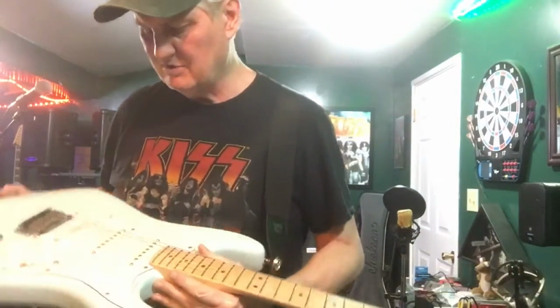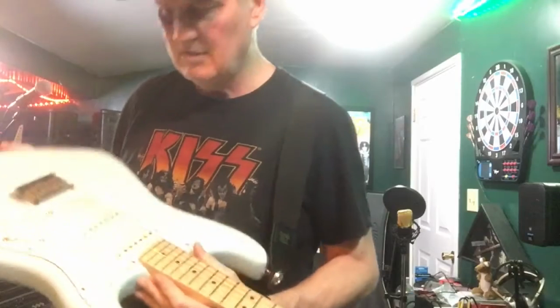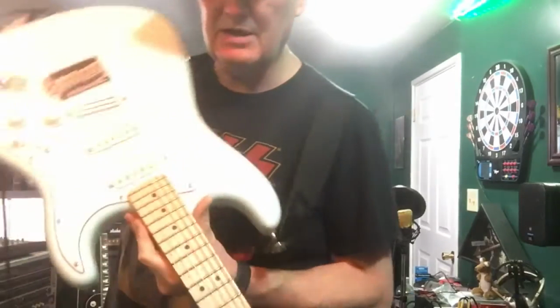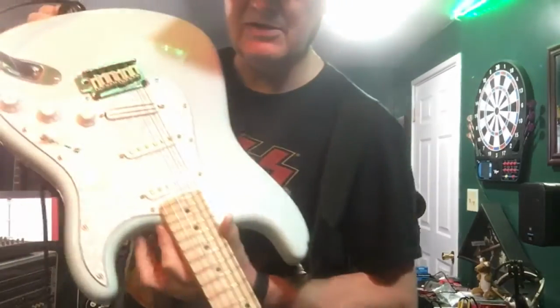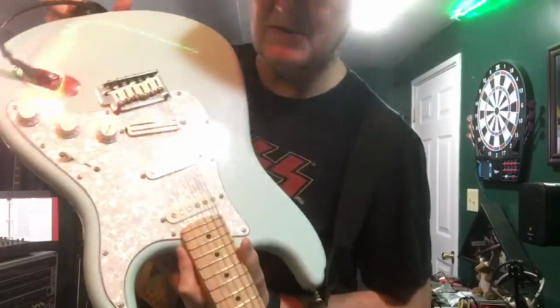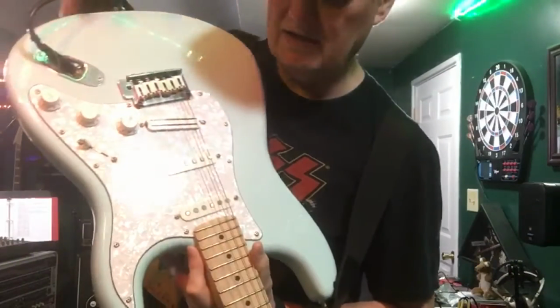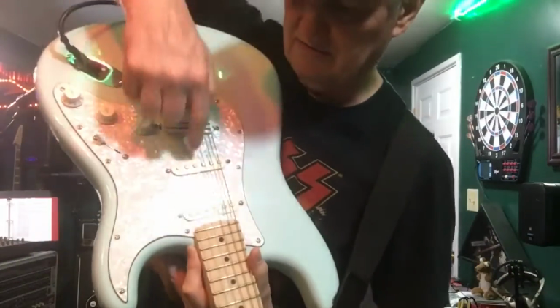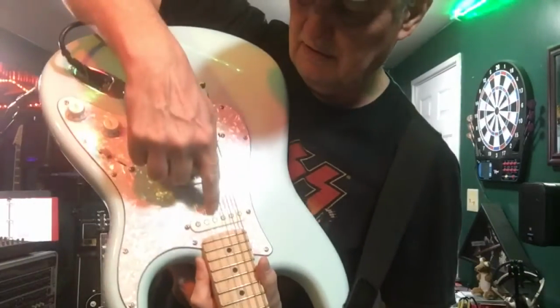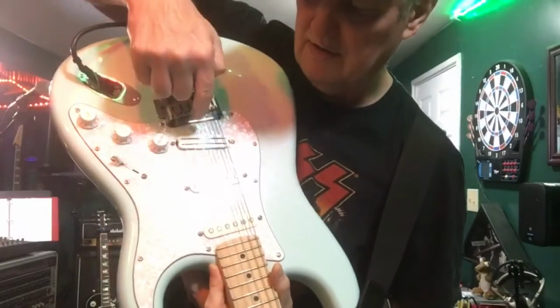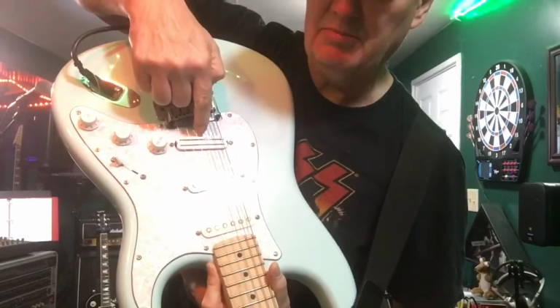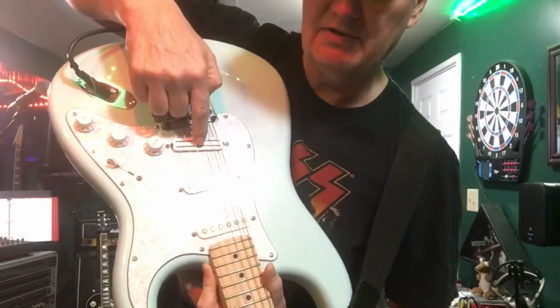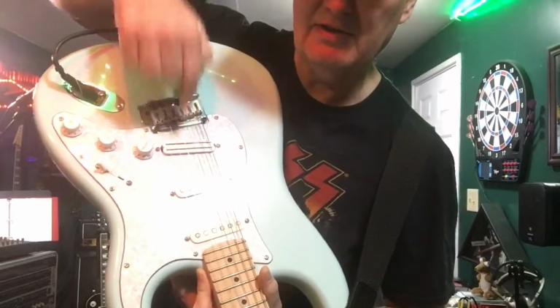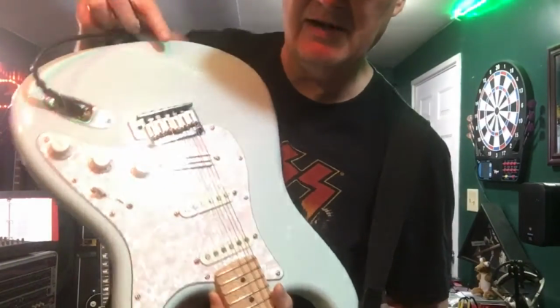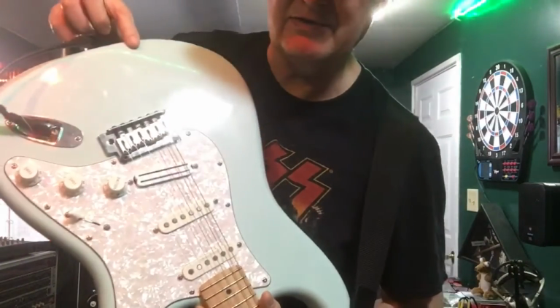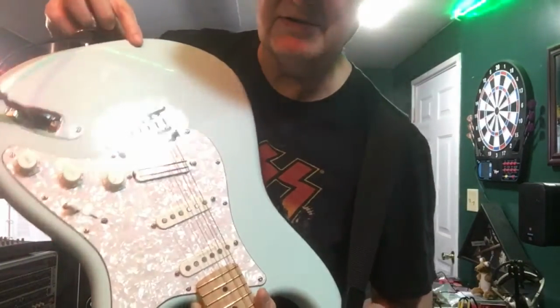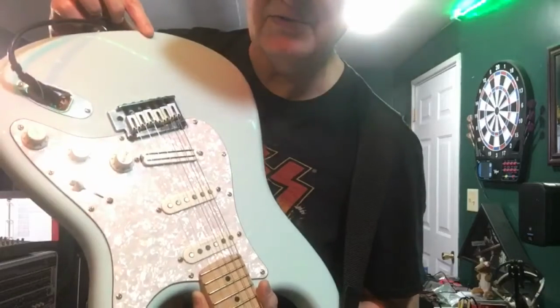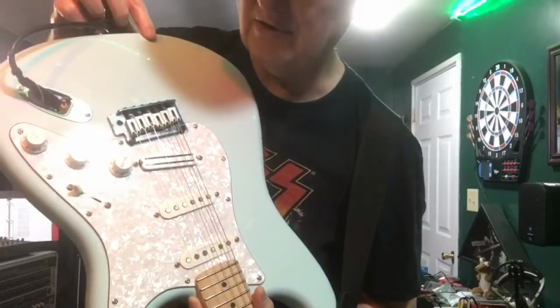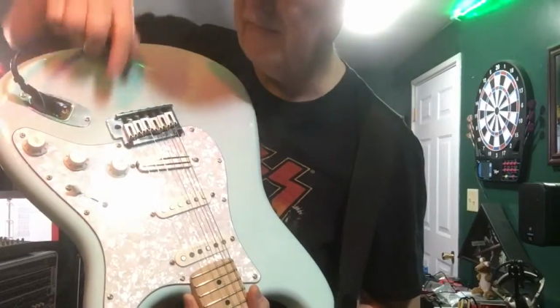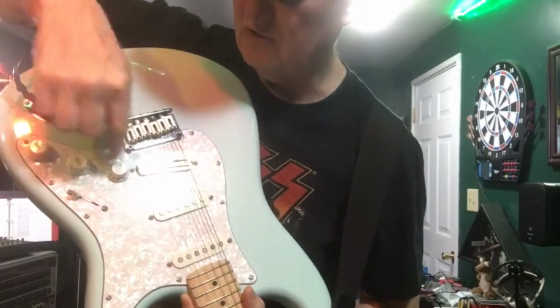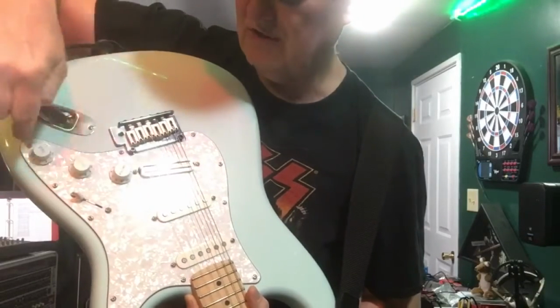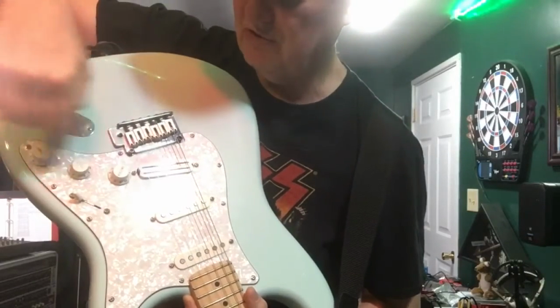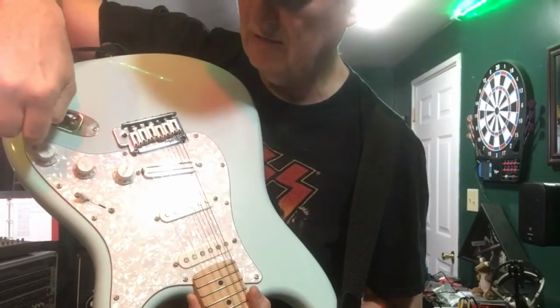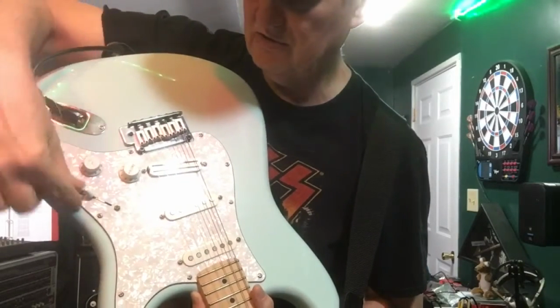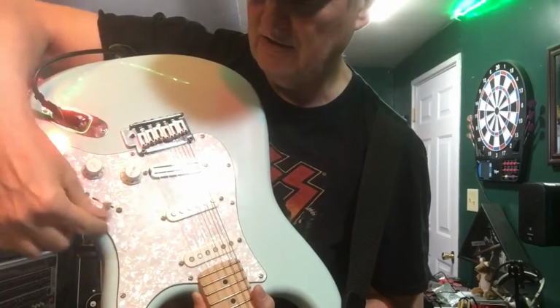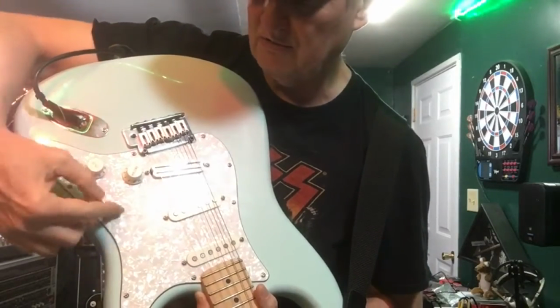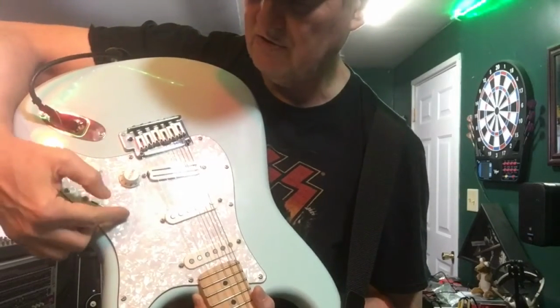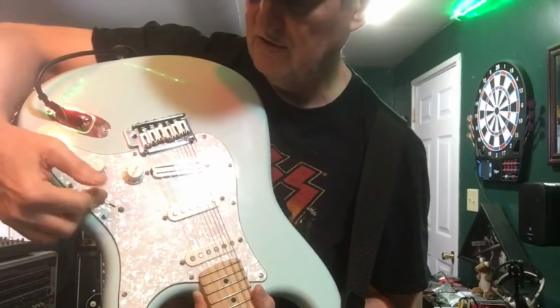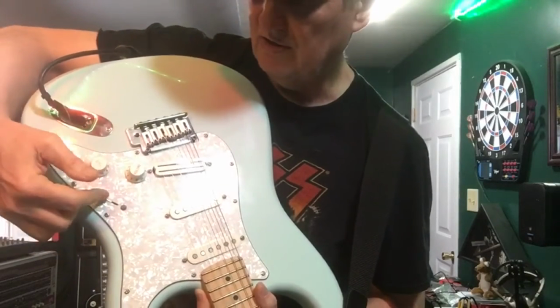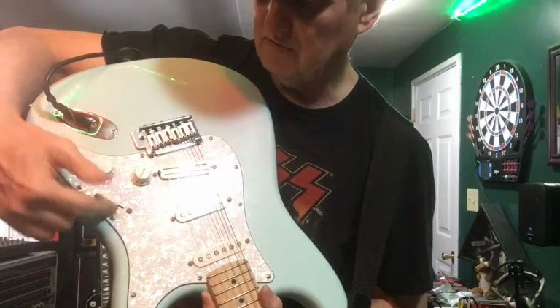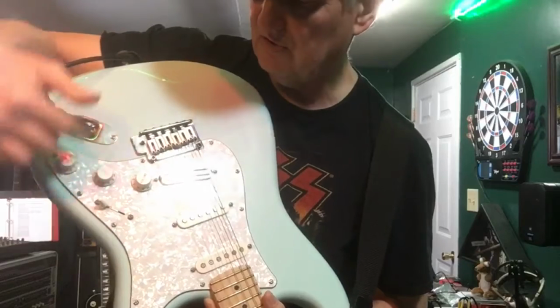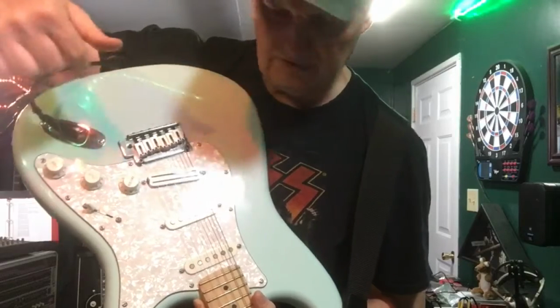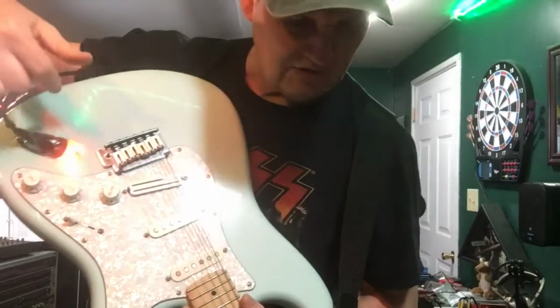Pickups: it came with Duncan Designs, but I put a real Seymour Duncan Hot Rail in there — and you're noticing a trend. I also changed out the potentiometers and put in a Switchcraft jack.